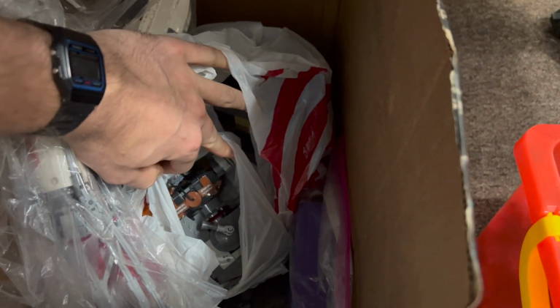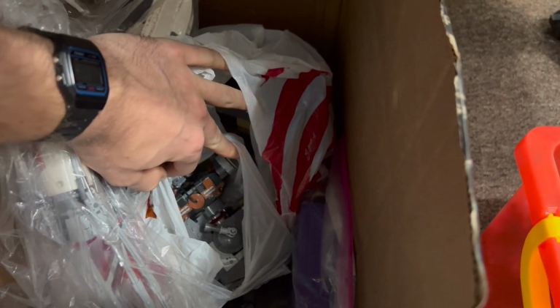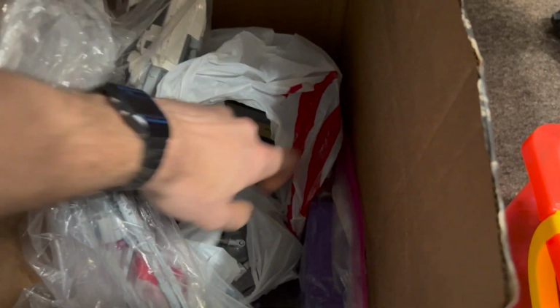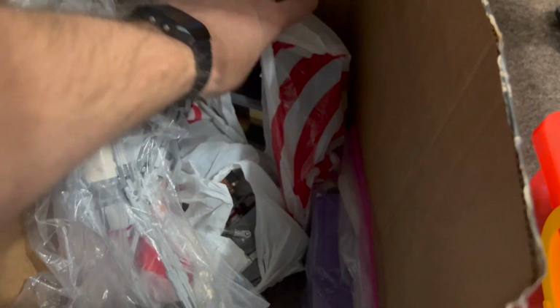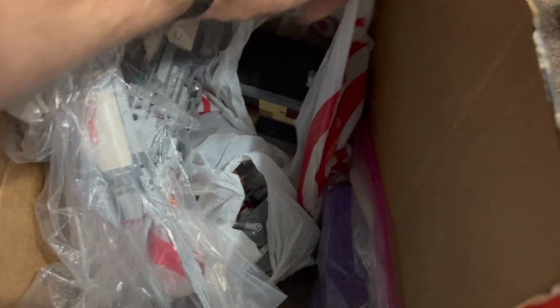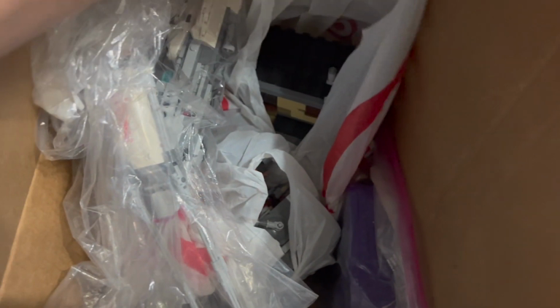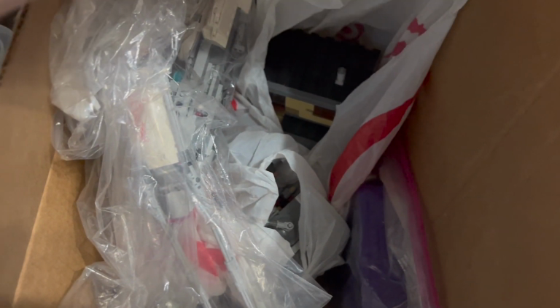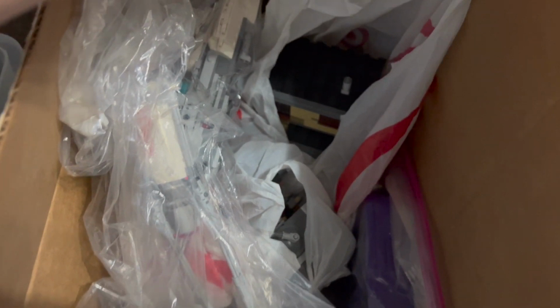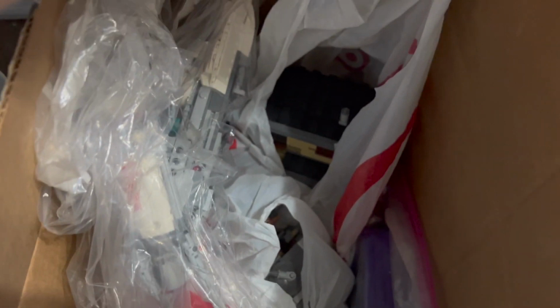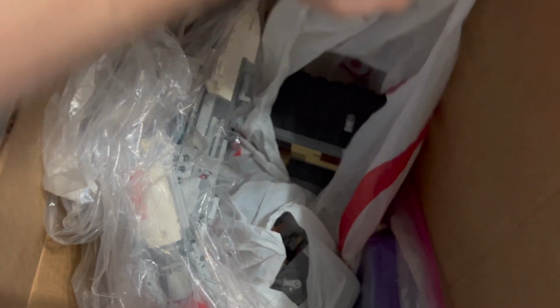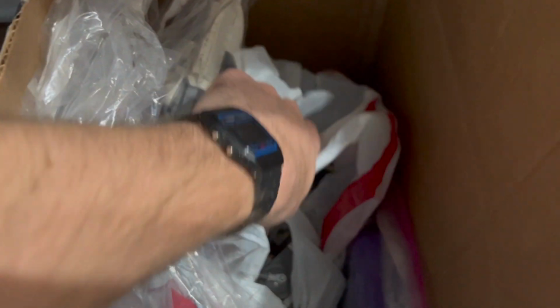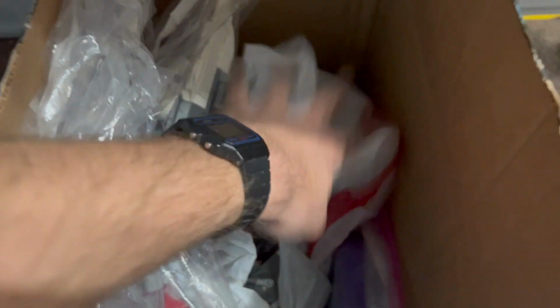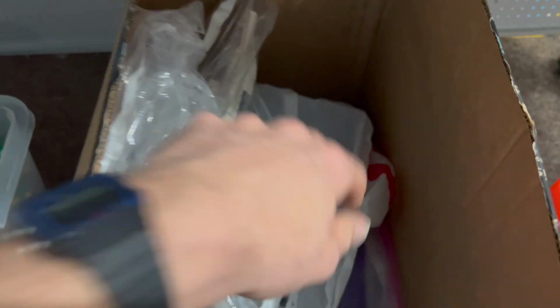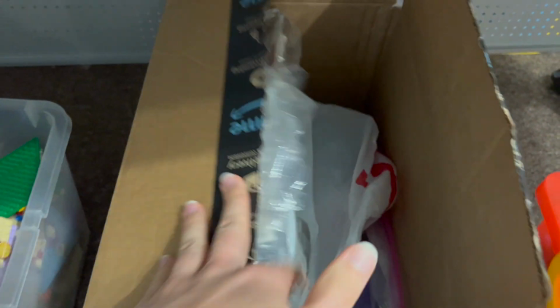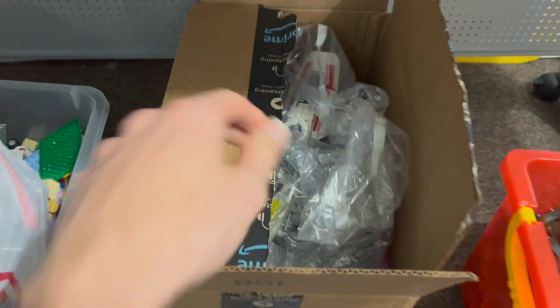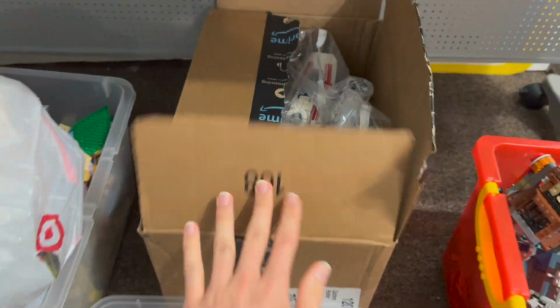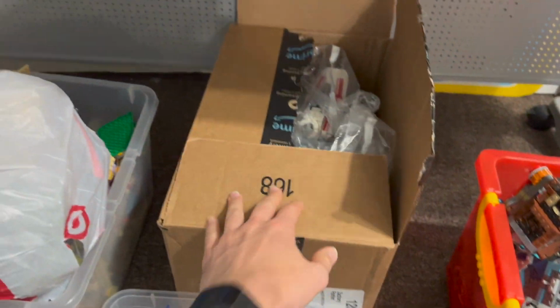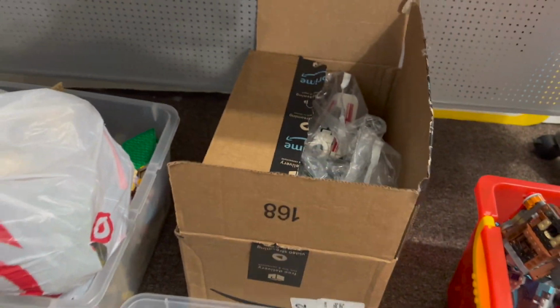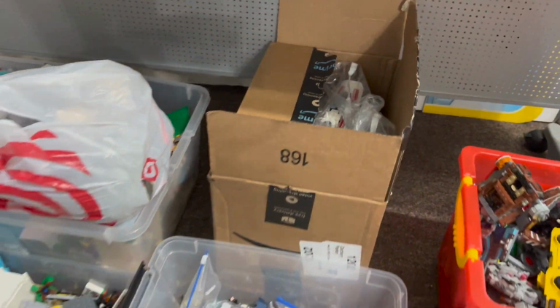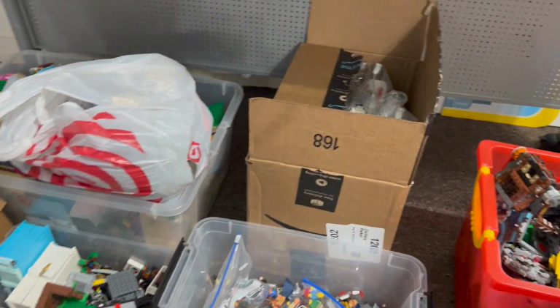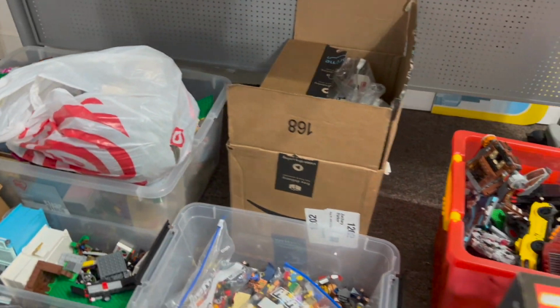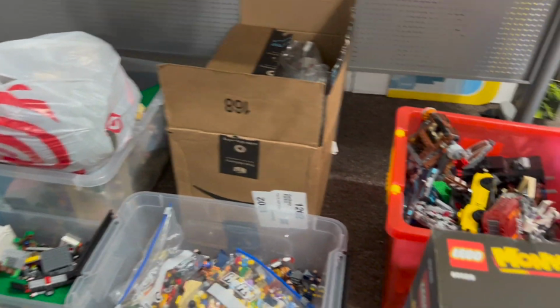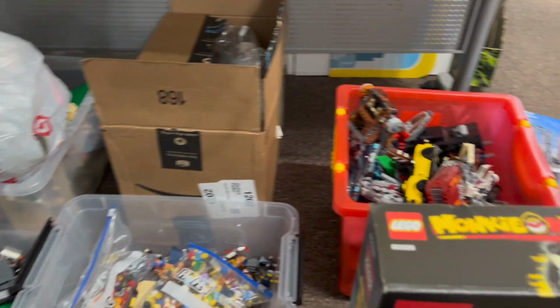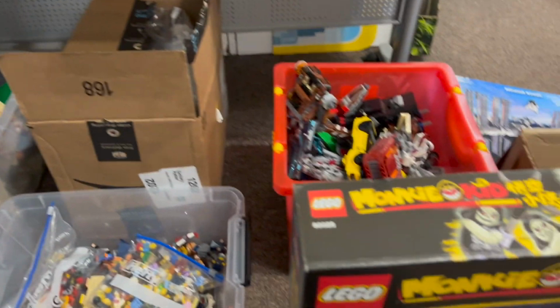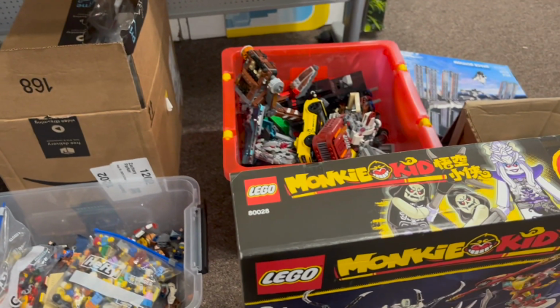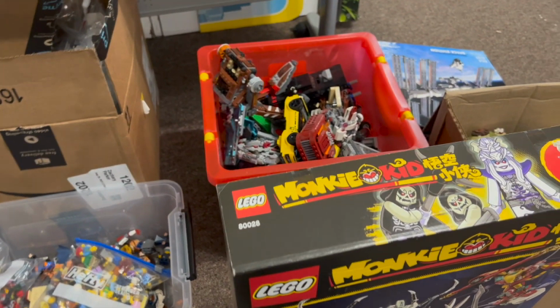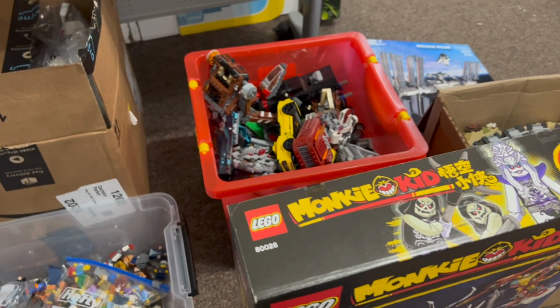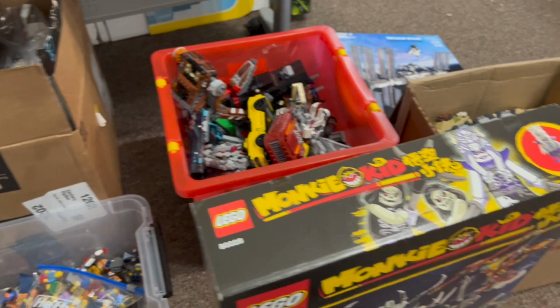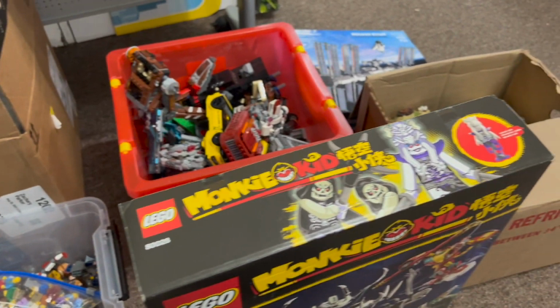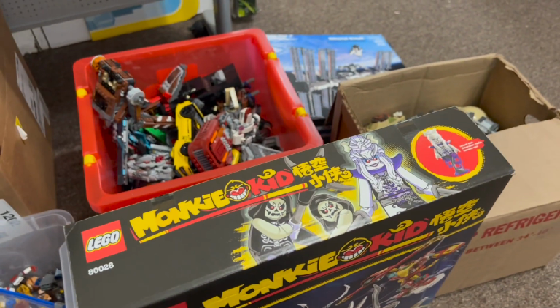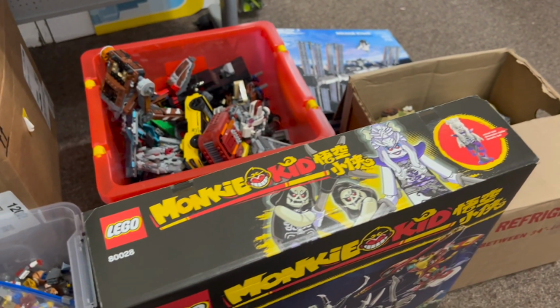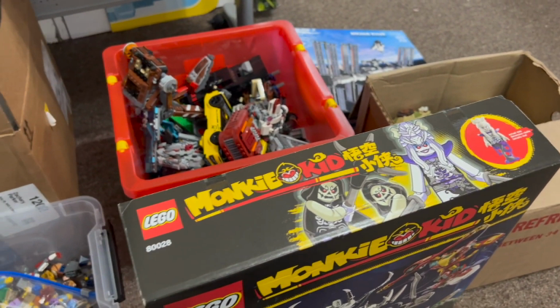Yep, AT-ST Raider. Some Harry Potter. A little light on the built sets, which is fine. We do have a few more sealed ones around the store — we'll go check those out in just a second.